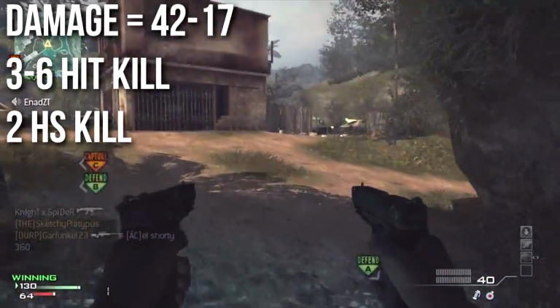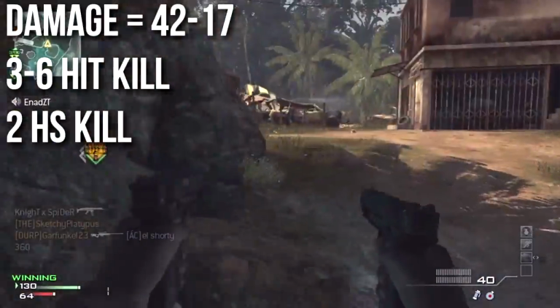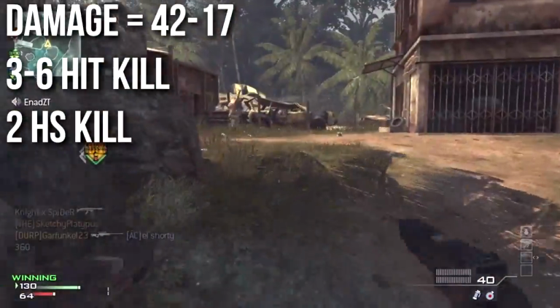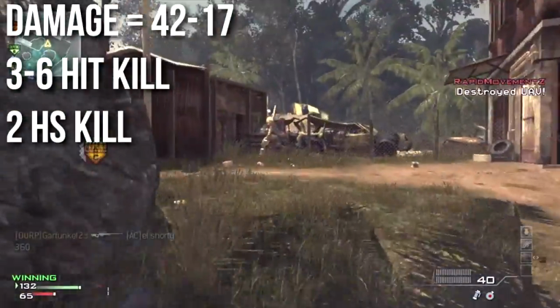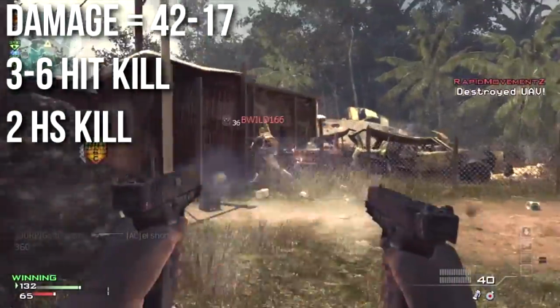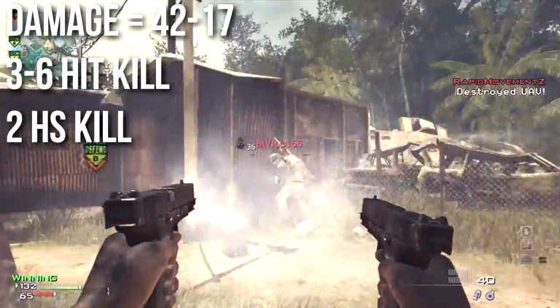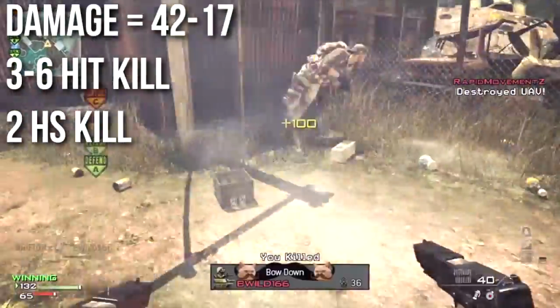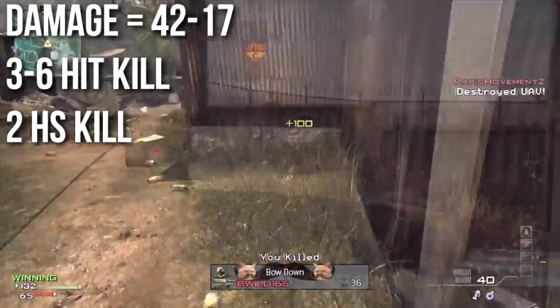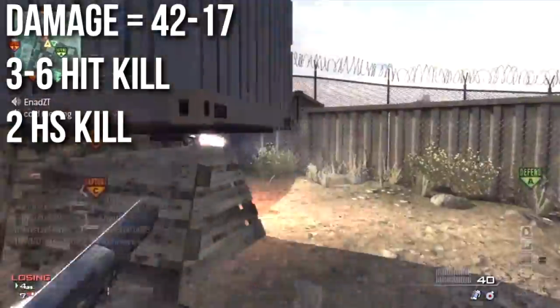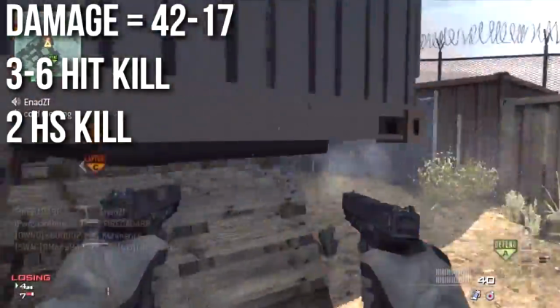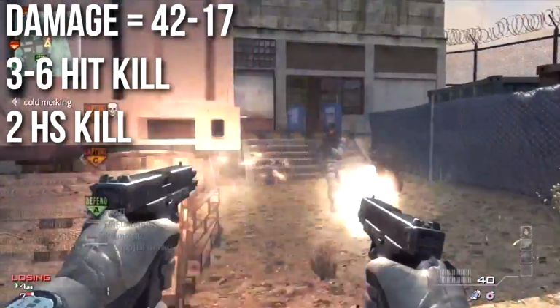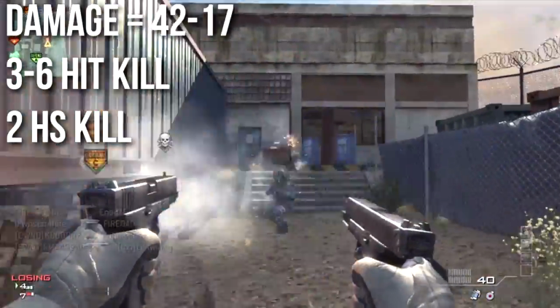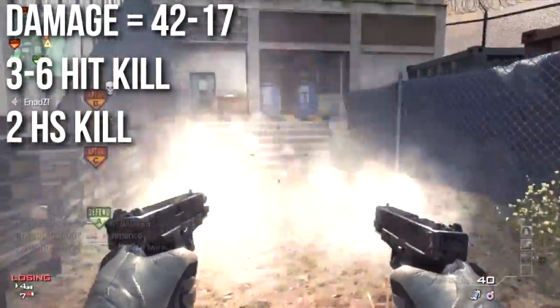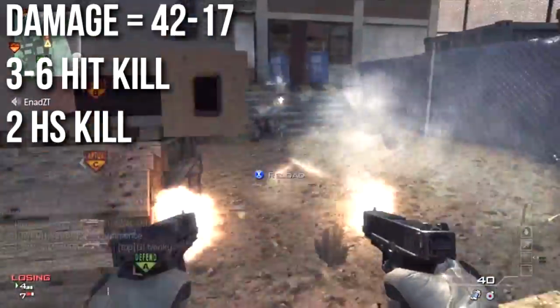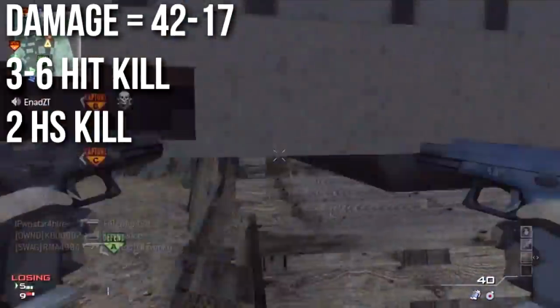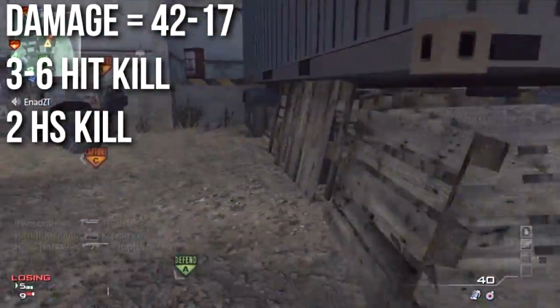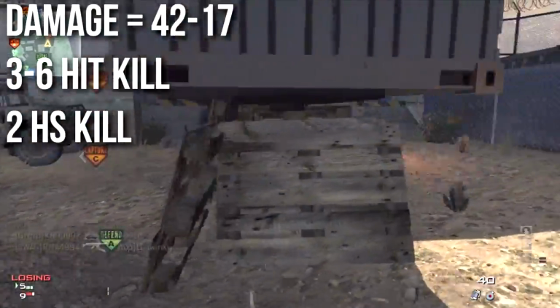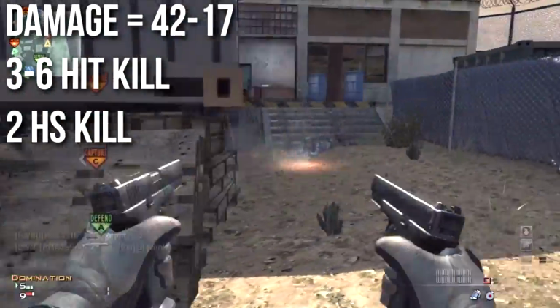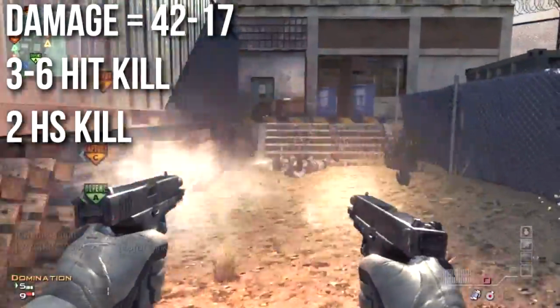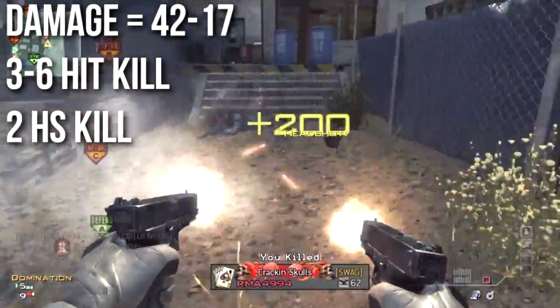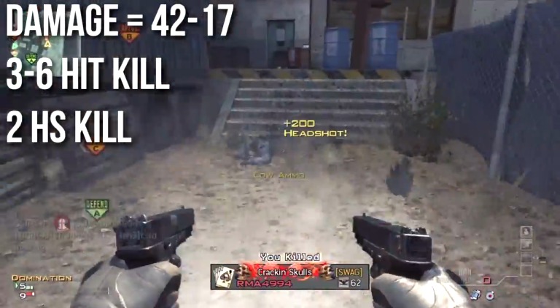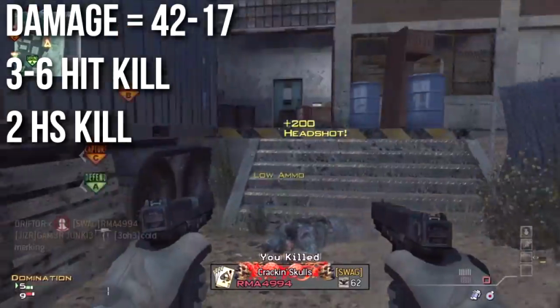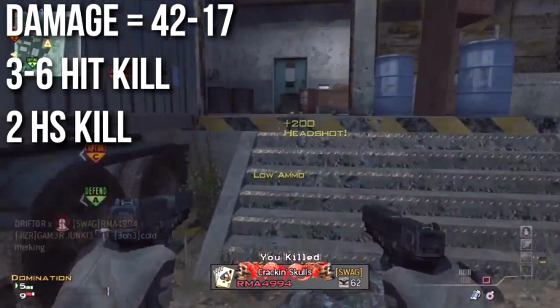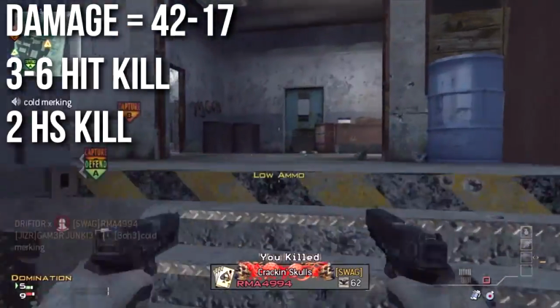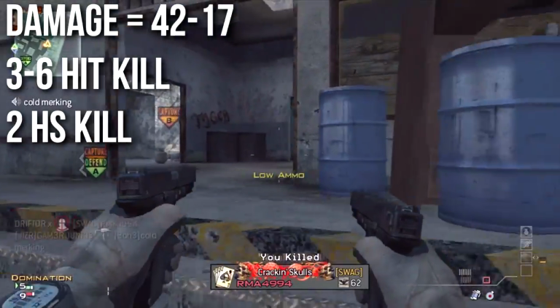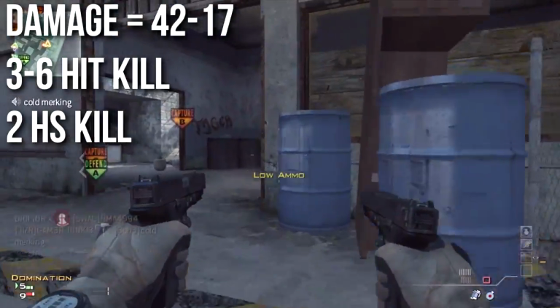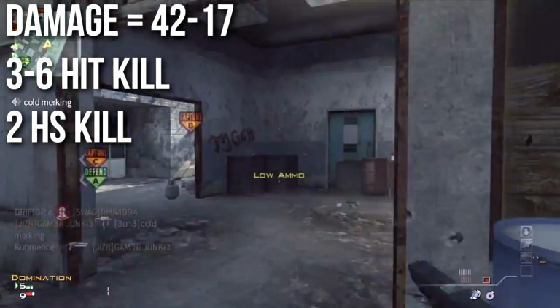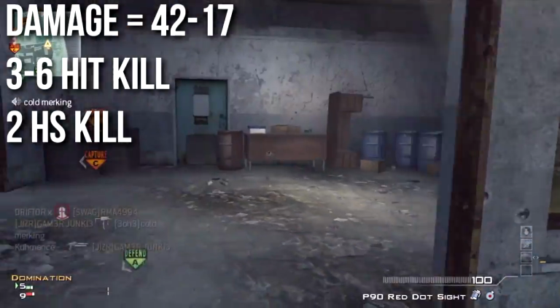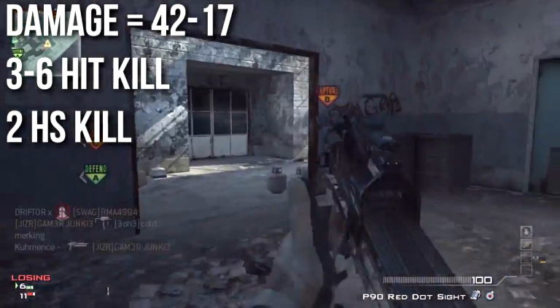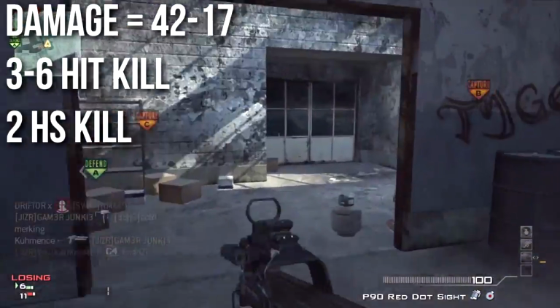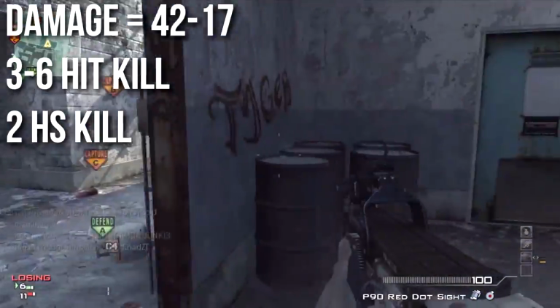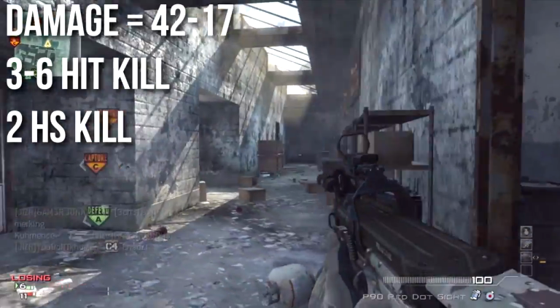This makes it a three shot kill up close, a six shot kill at a distance, and two headshots up close can also kill. The six shots at a distance is one more than the five shots required to kill with the FMG9.